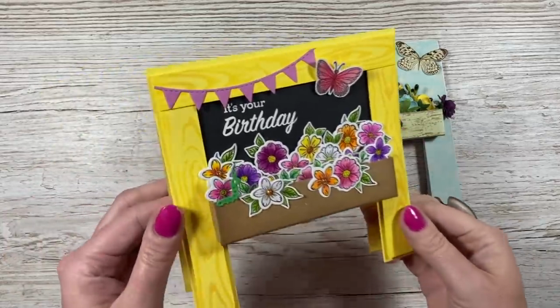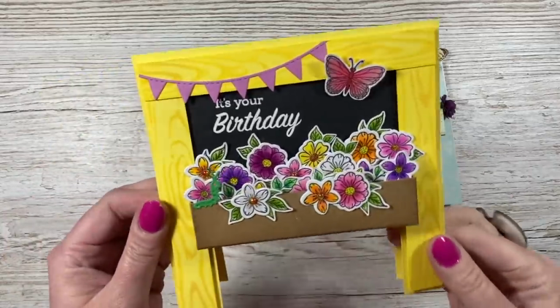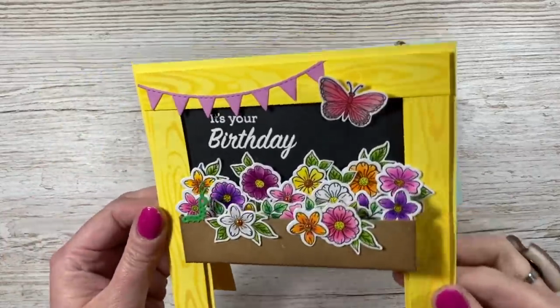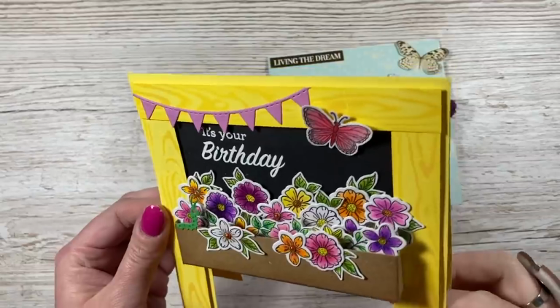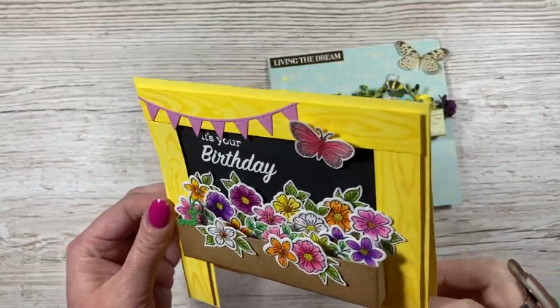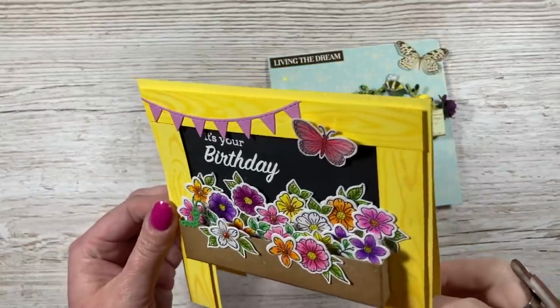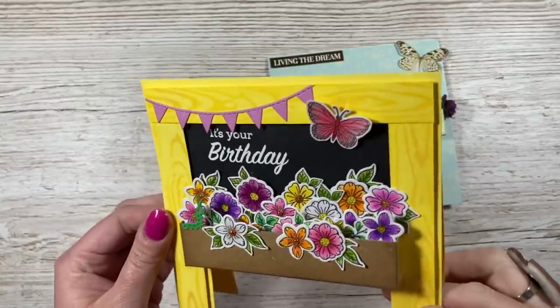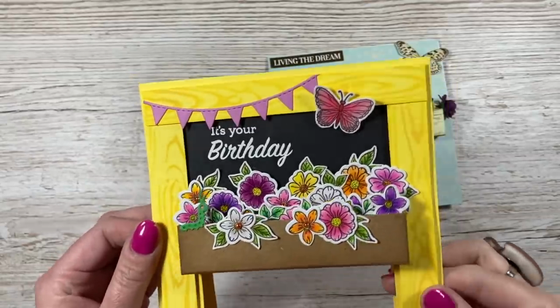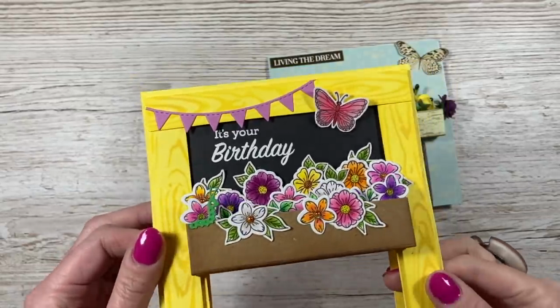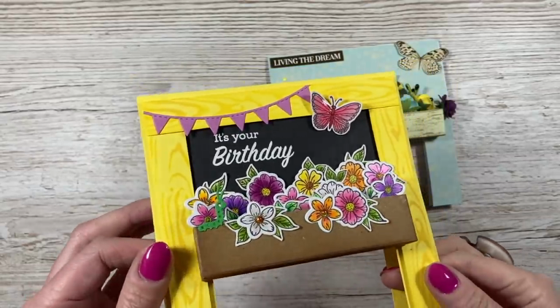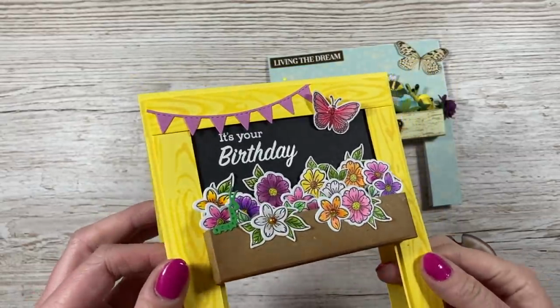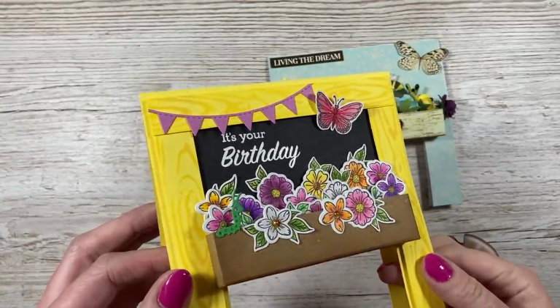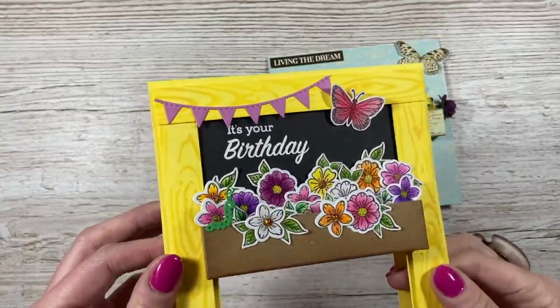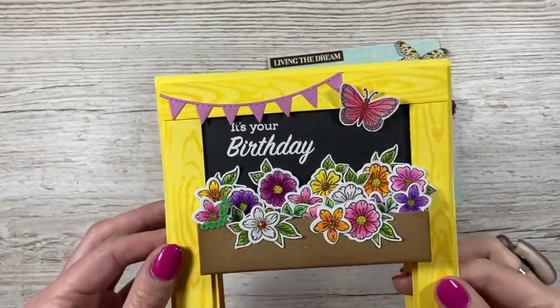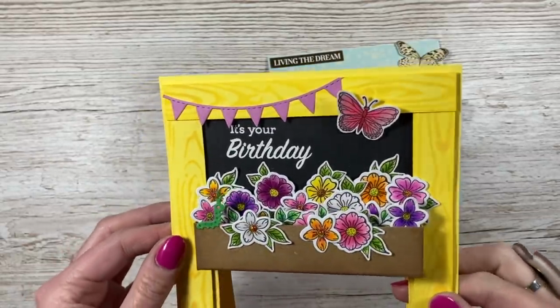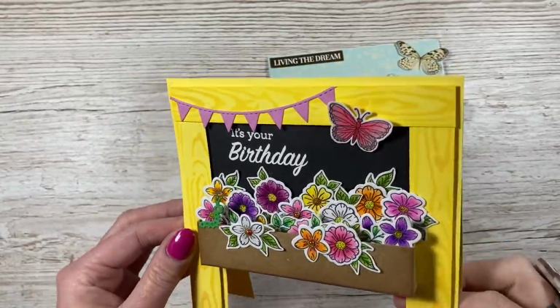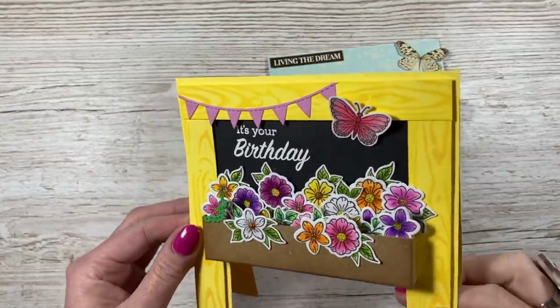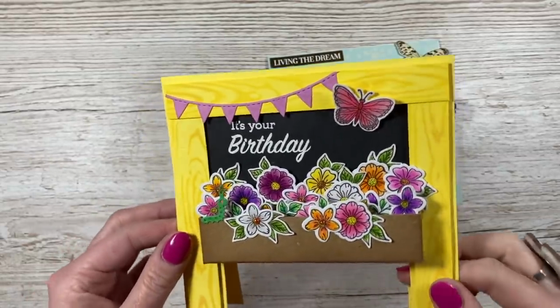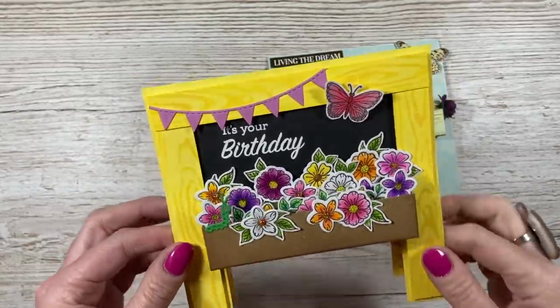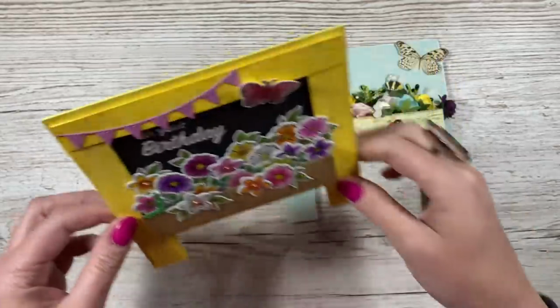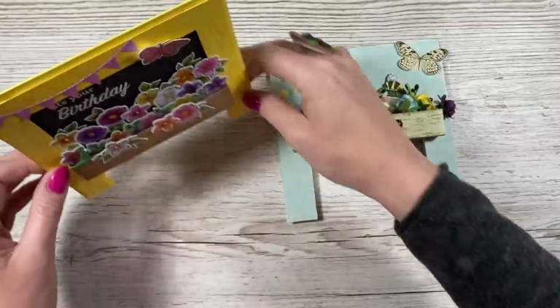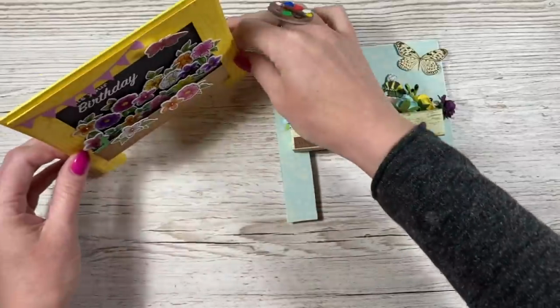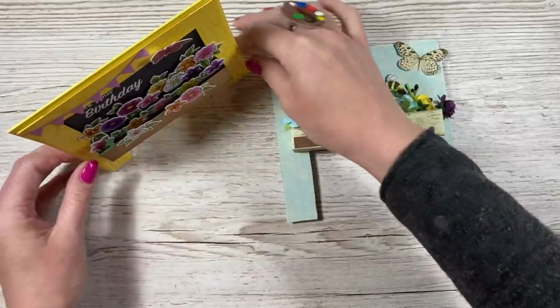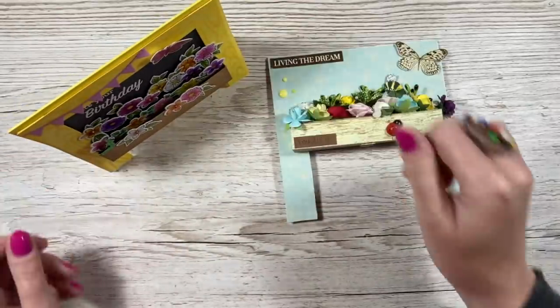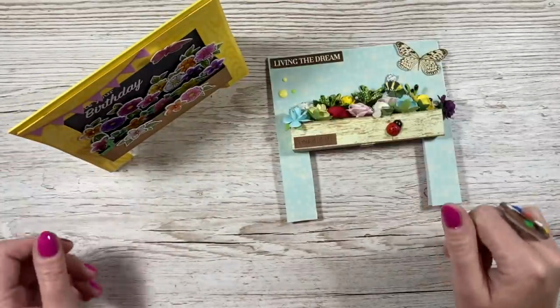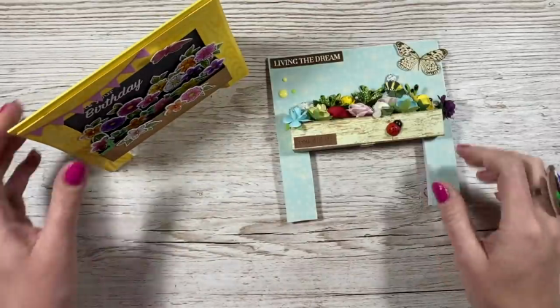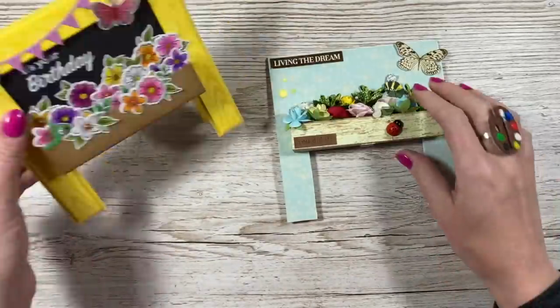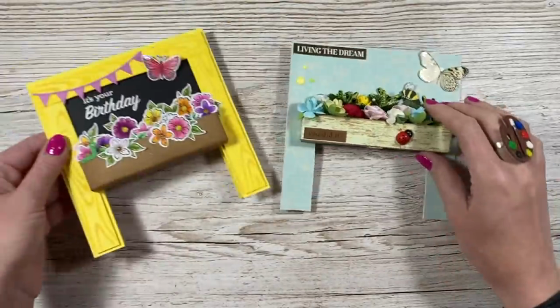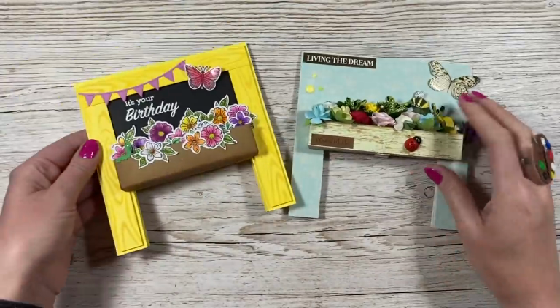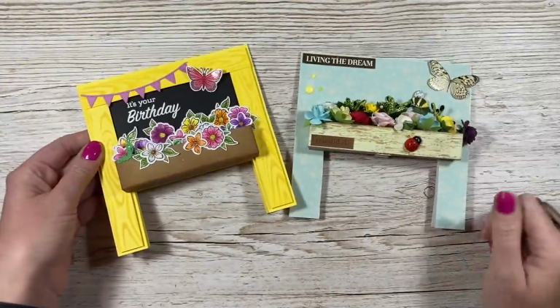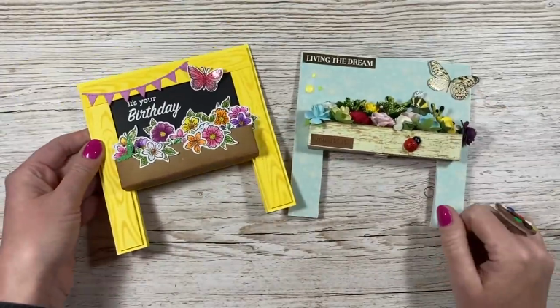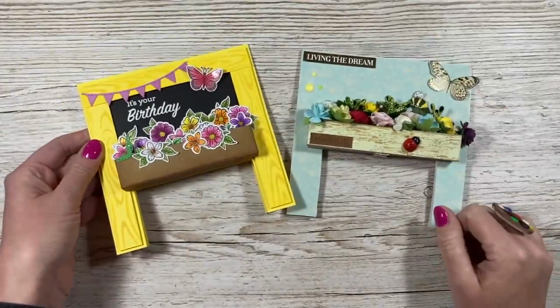I'll just bring it up so you can see it a bit closer. It's really lovely. I think it's such a pretty style and it just stands up really well. So let me show you how to make it.